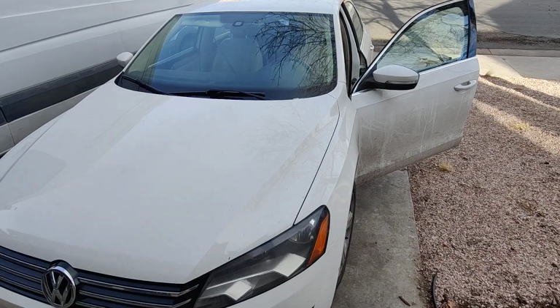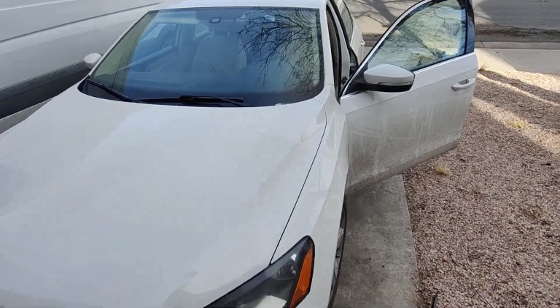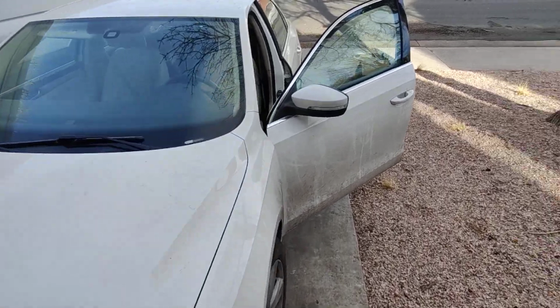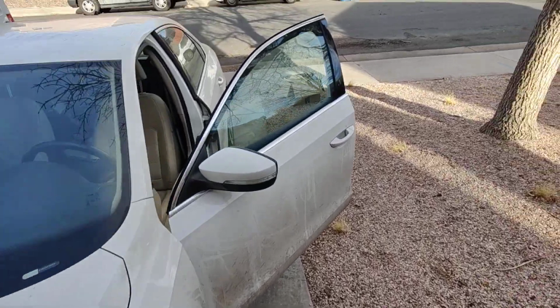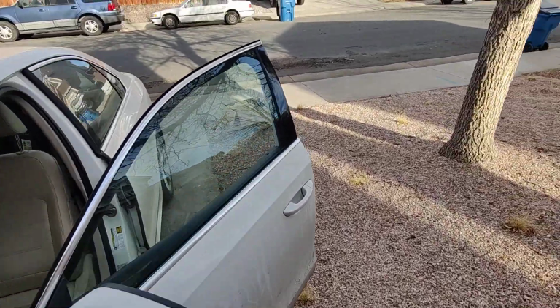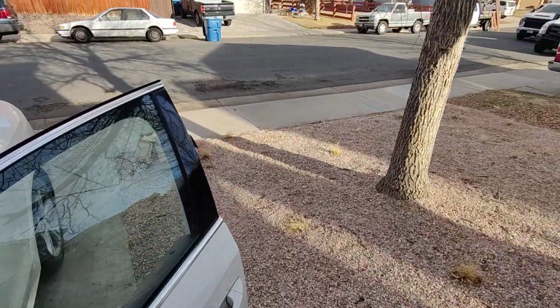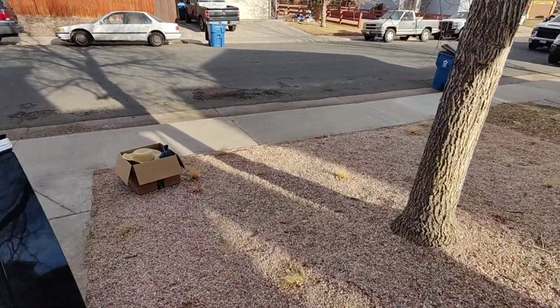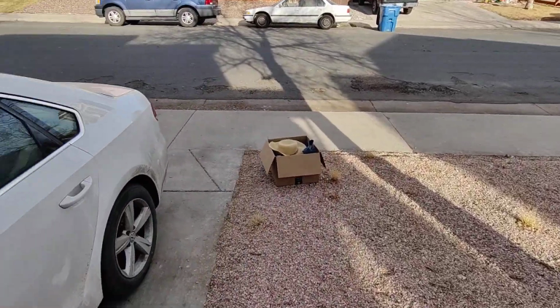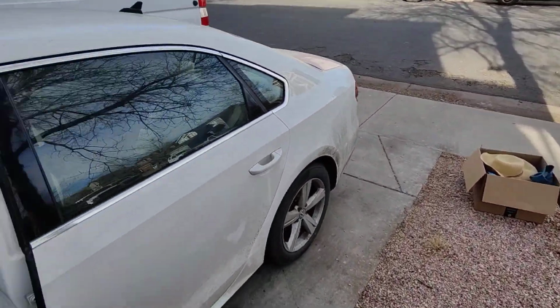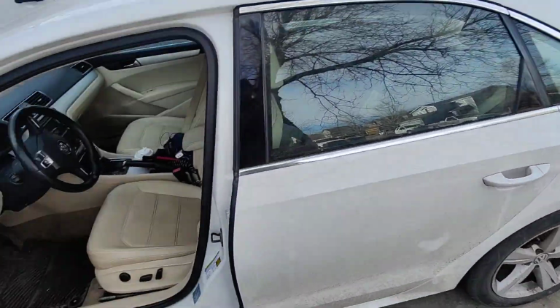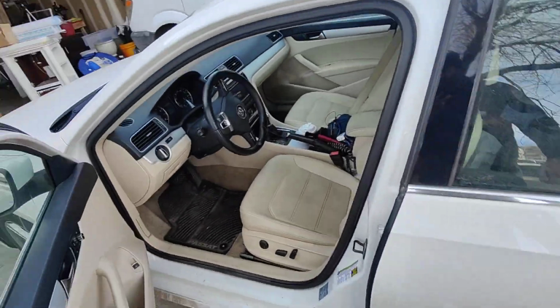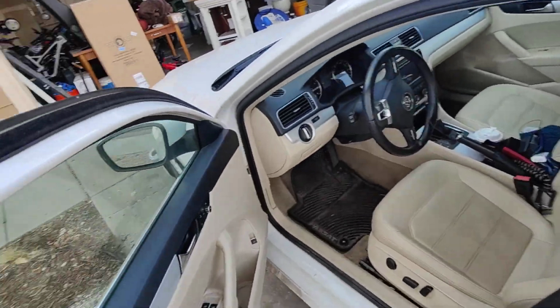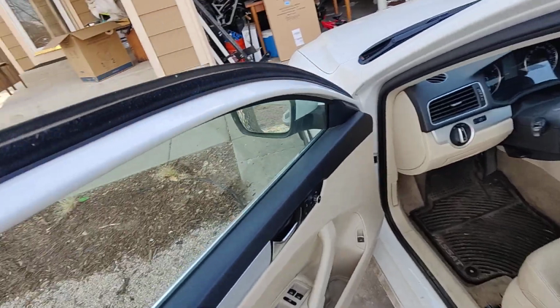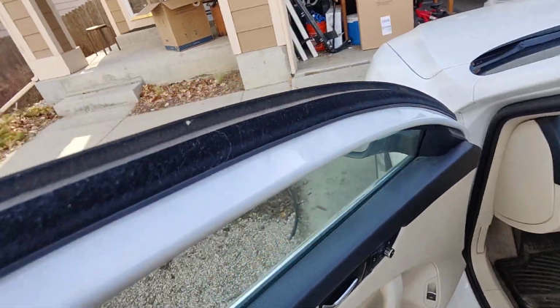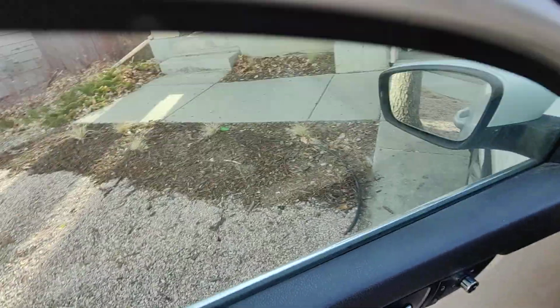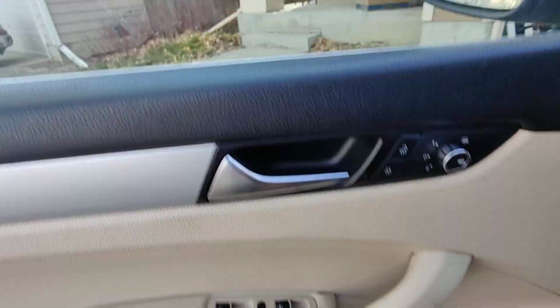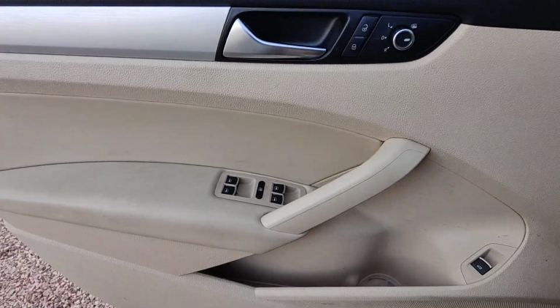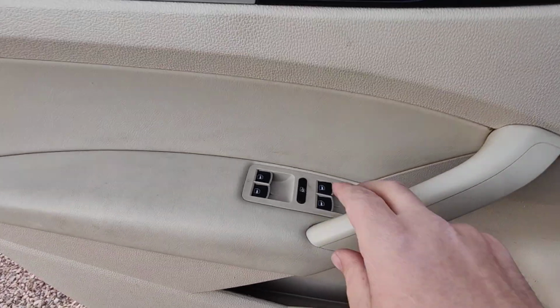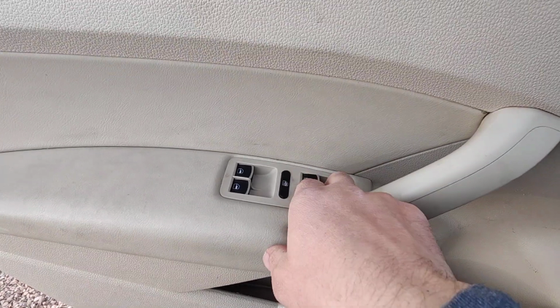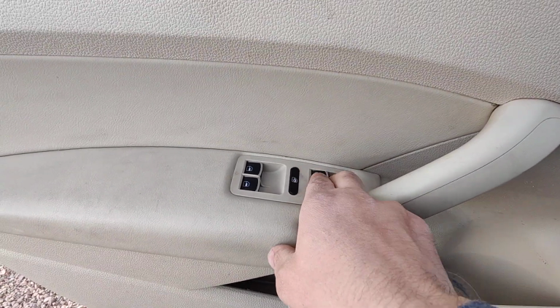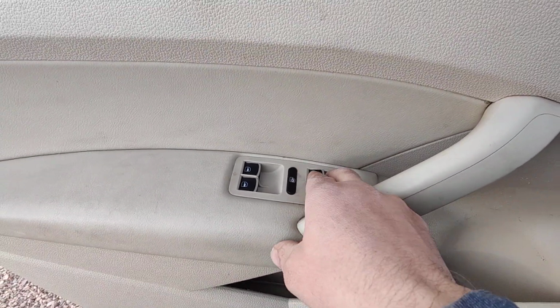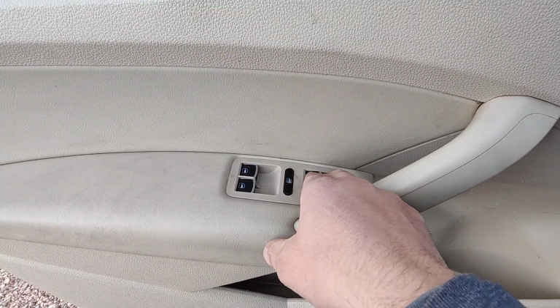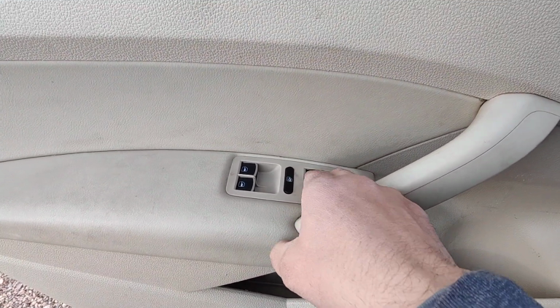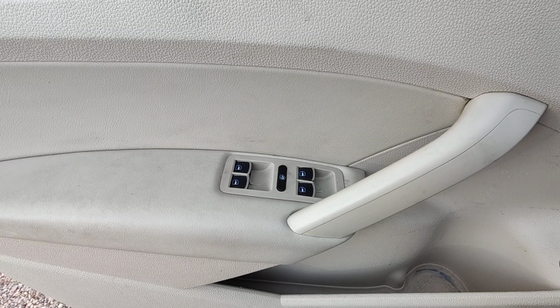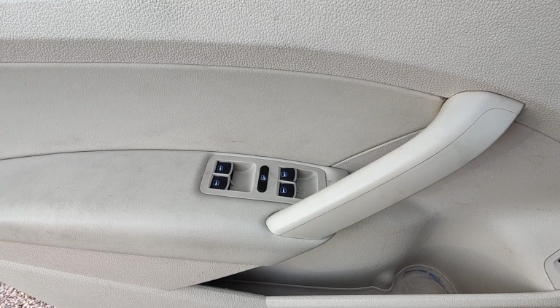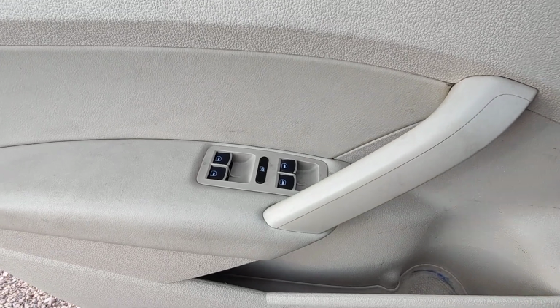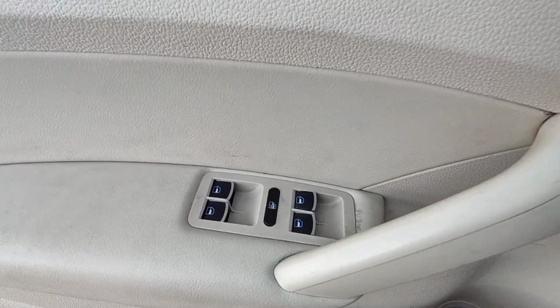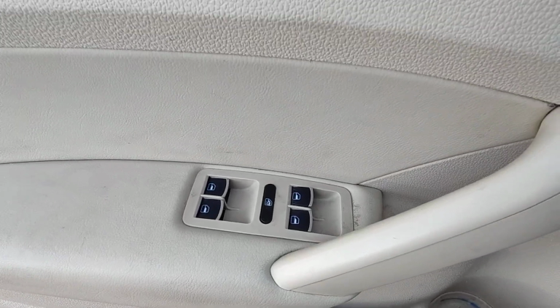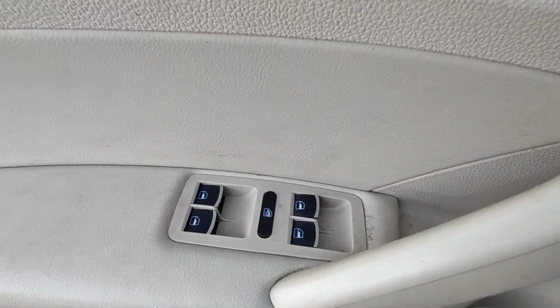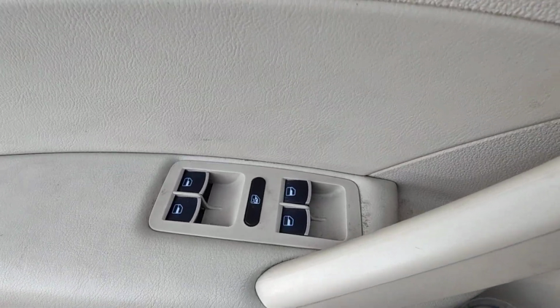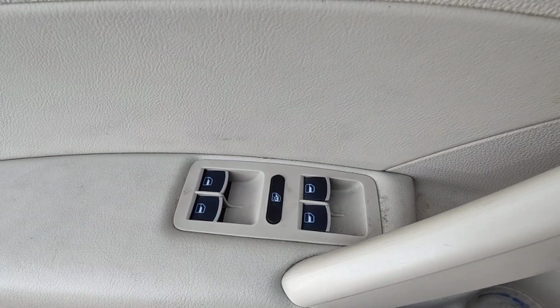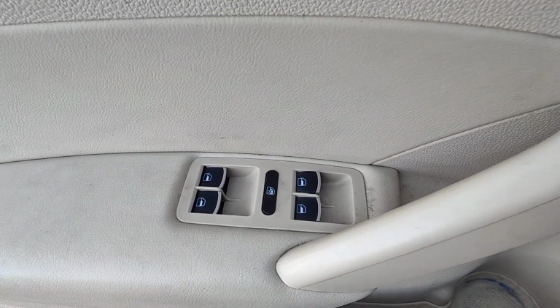Today we are working on my 2013 Volkswagen Passat. I have a window button — the window controller here is broken and loose. So we're going to pop that out. I'm going to show you the trick to getting this guy out.